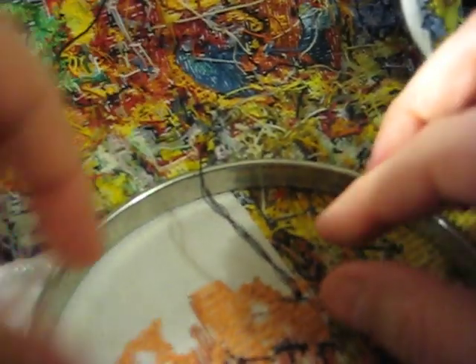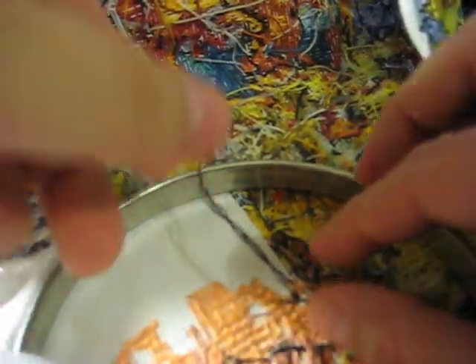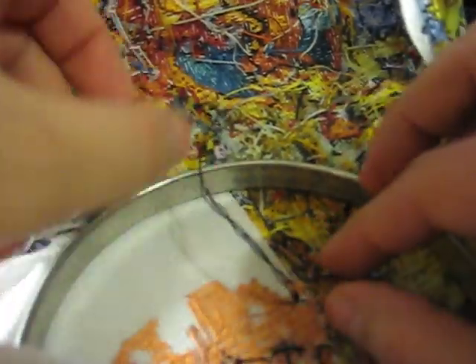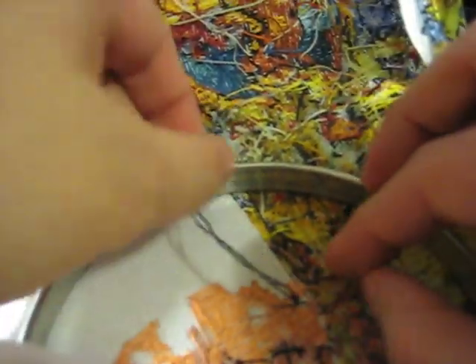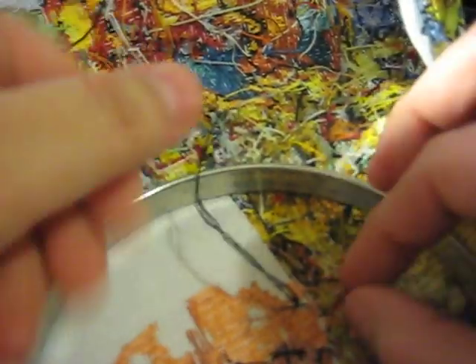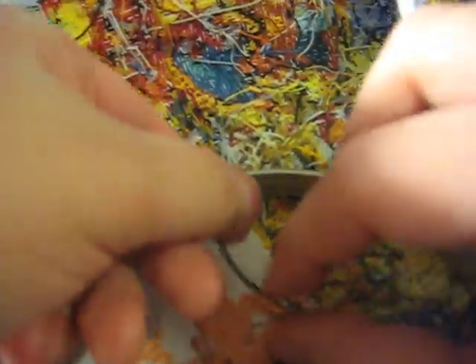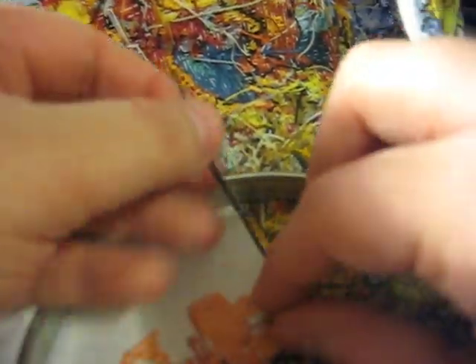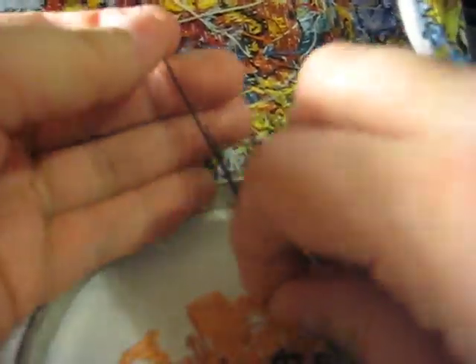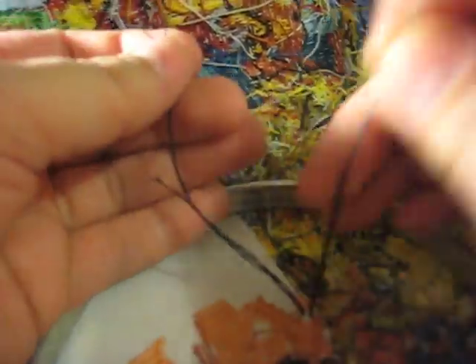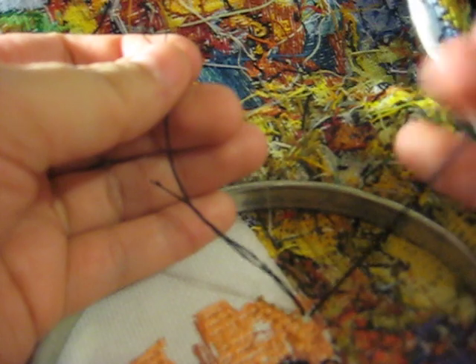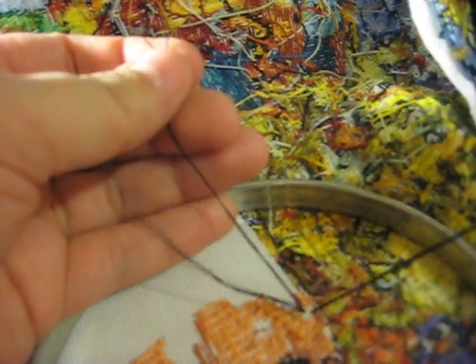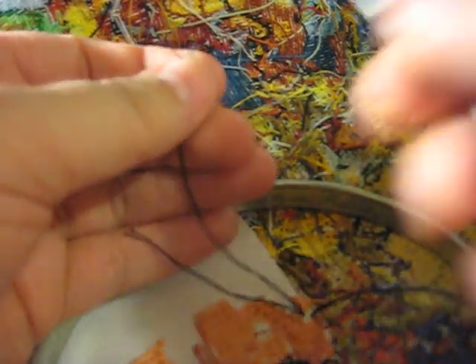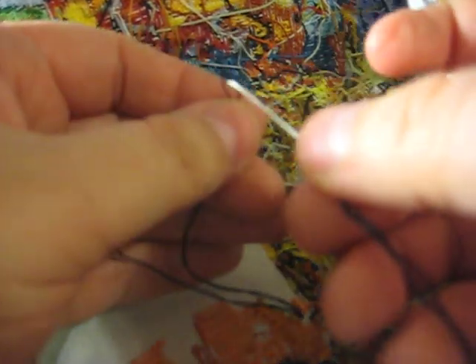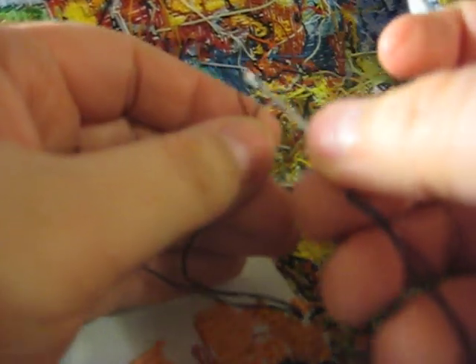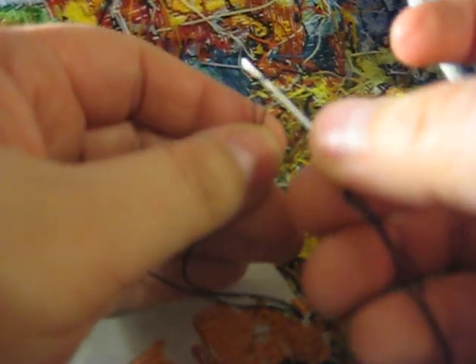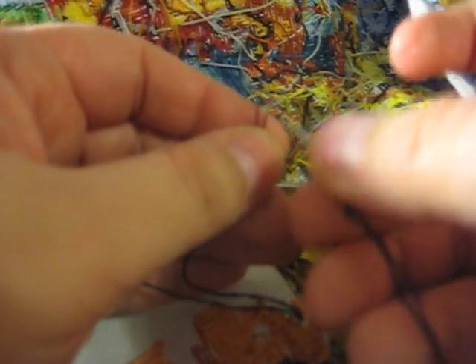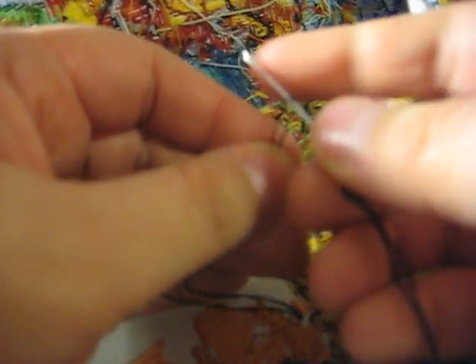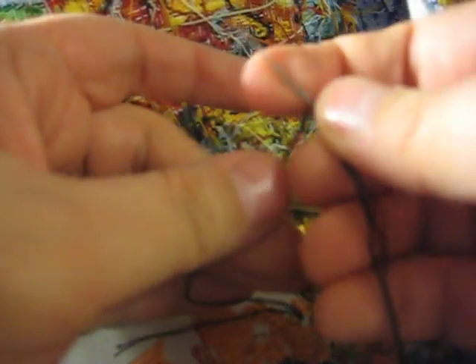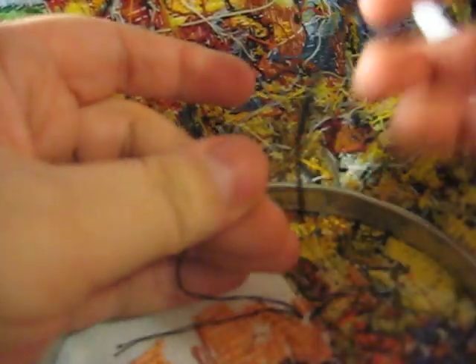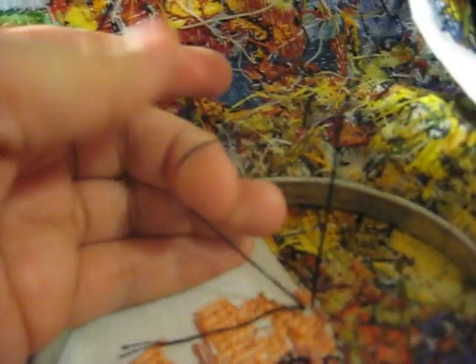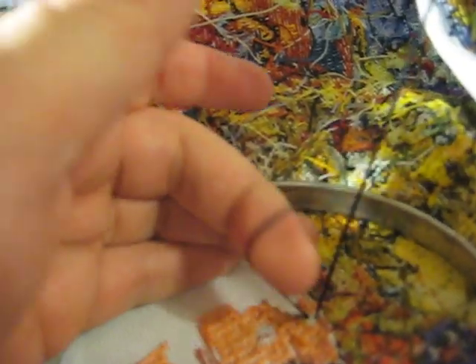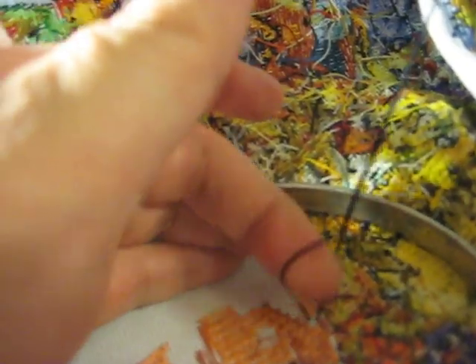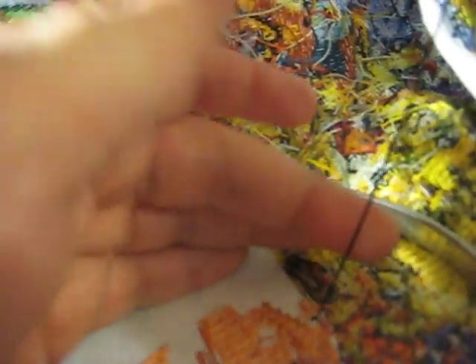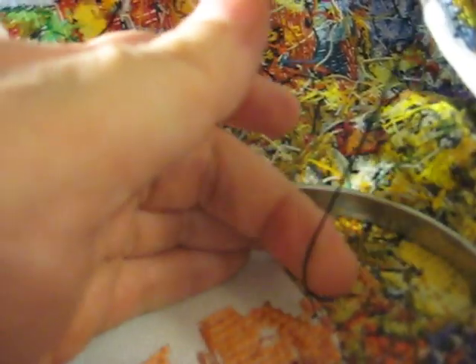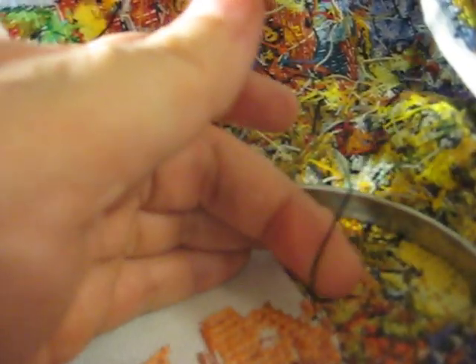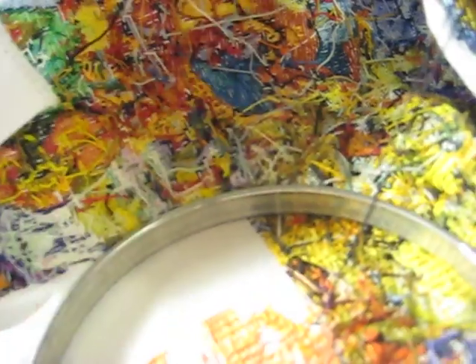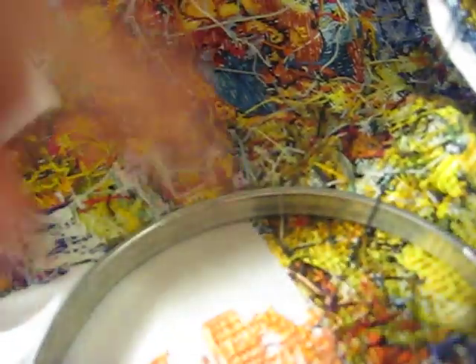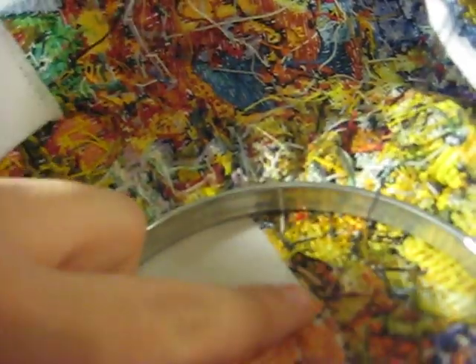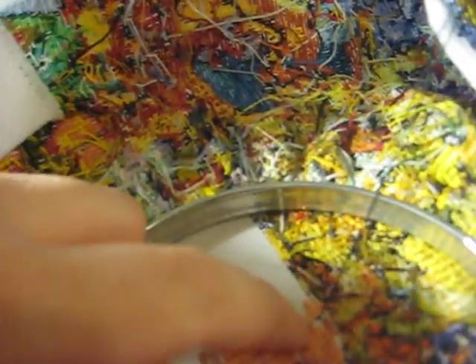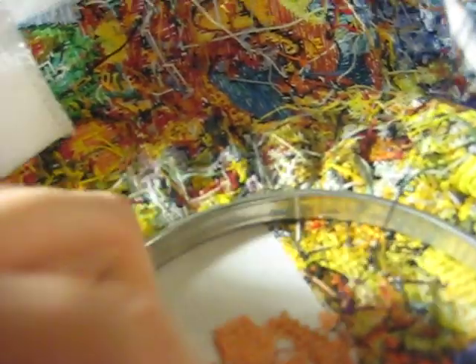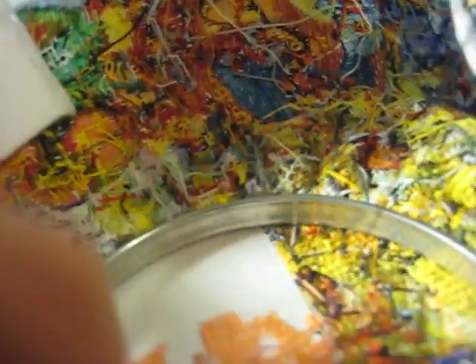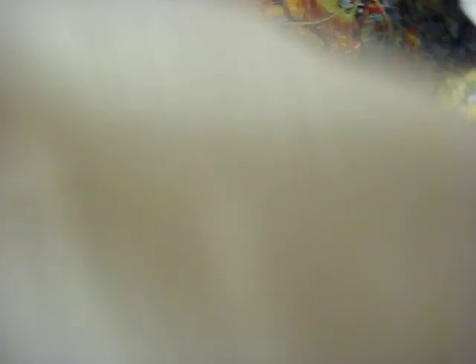On the back here, what I do is I bring up my thread until I catch the loop, pull it through, and as you can see it creates a knot against my fabric.